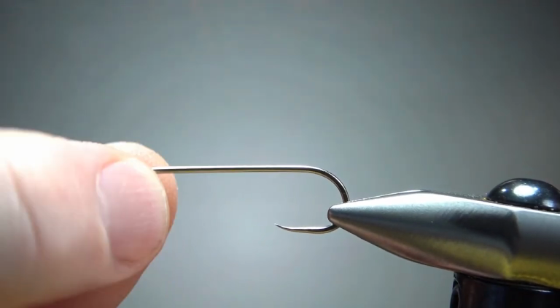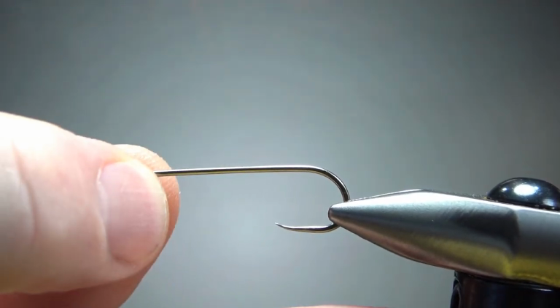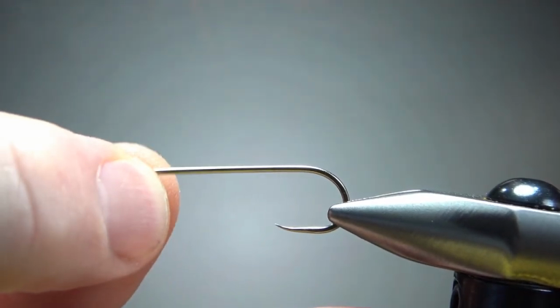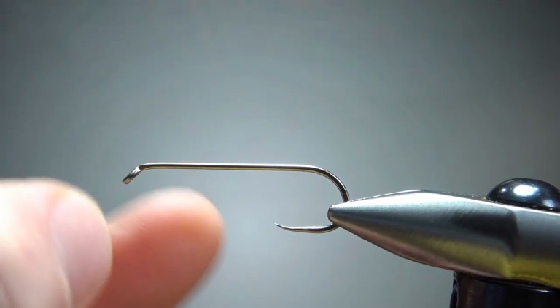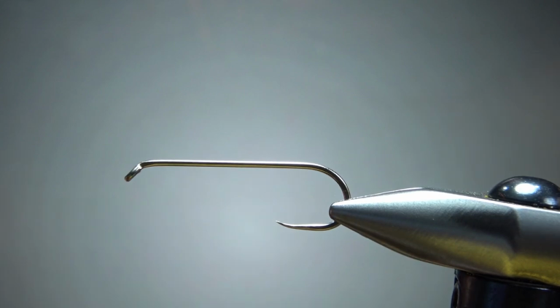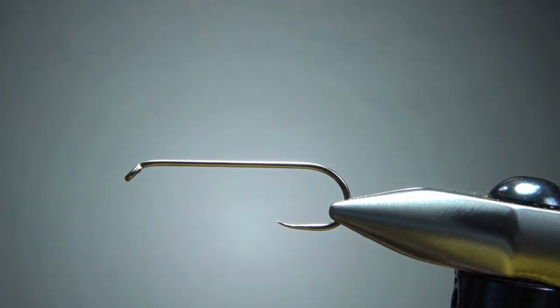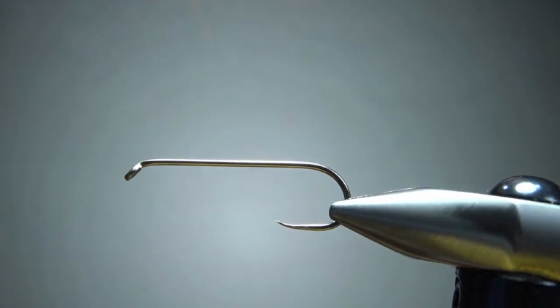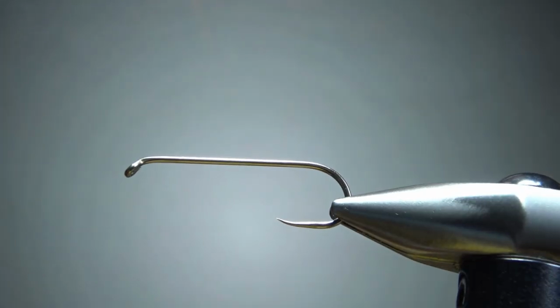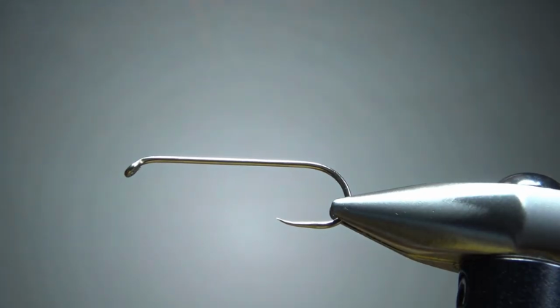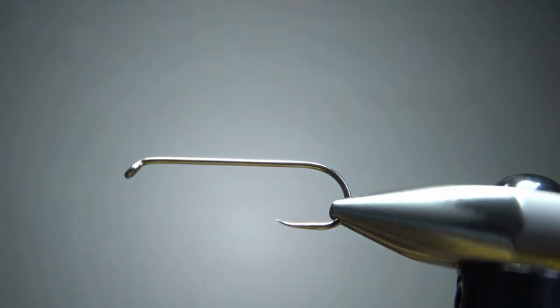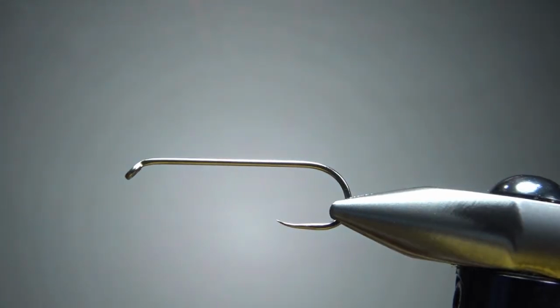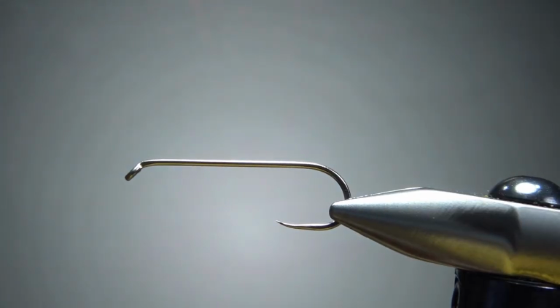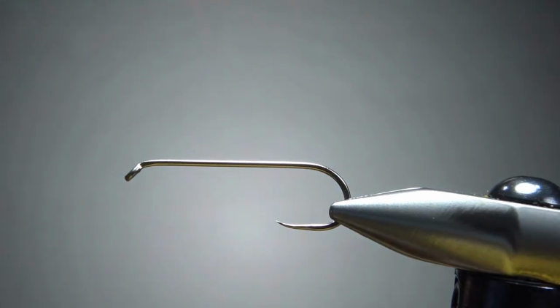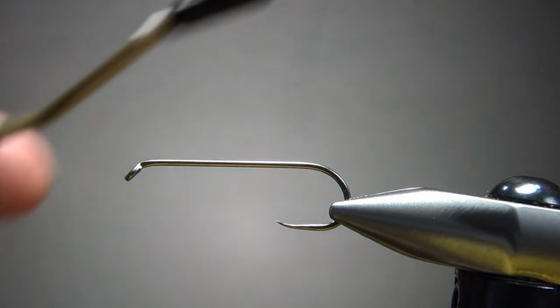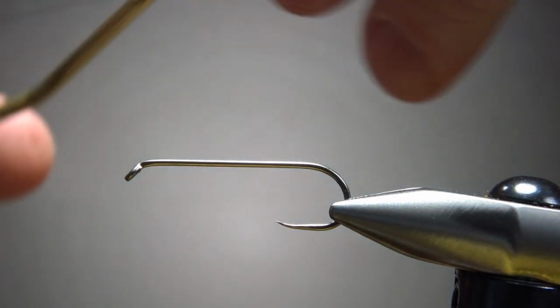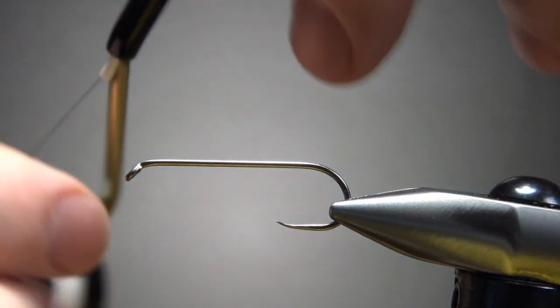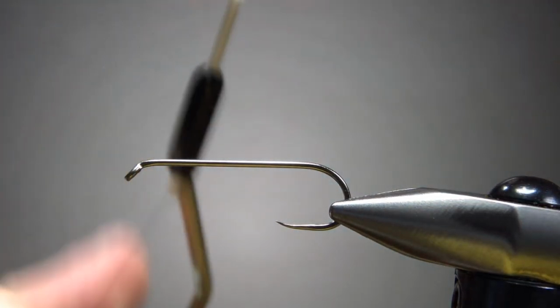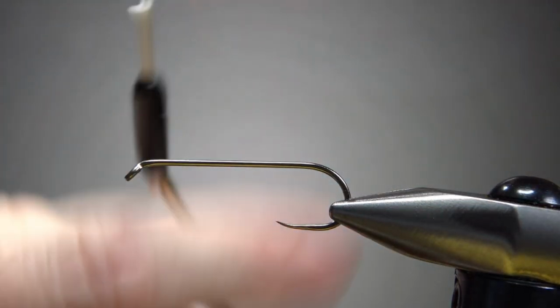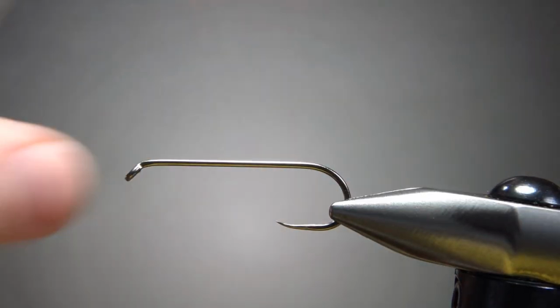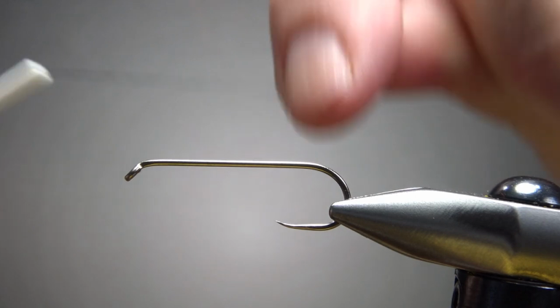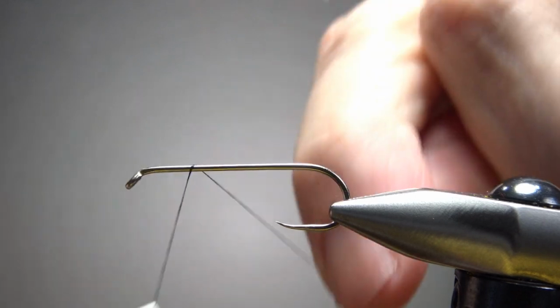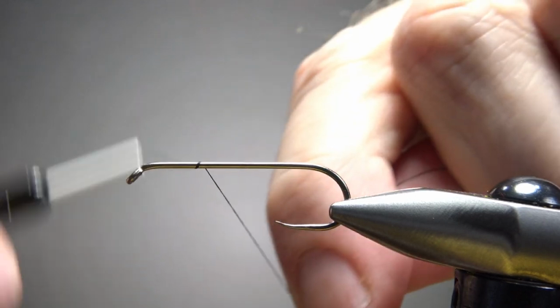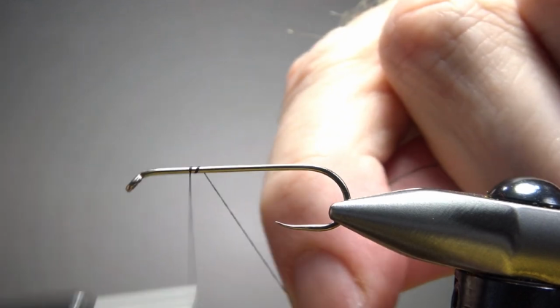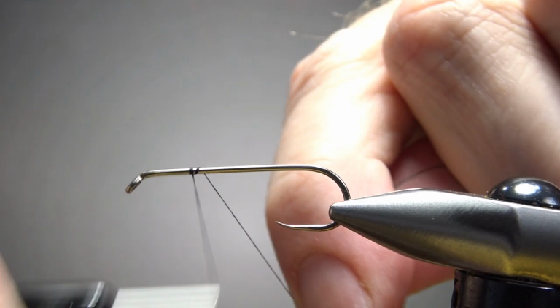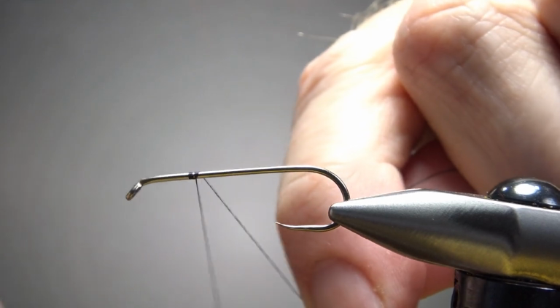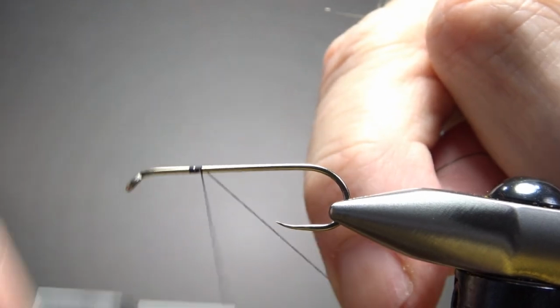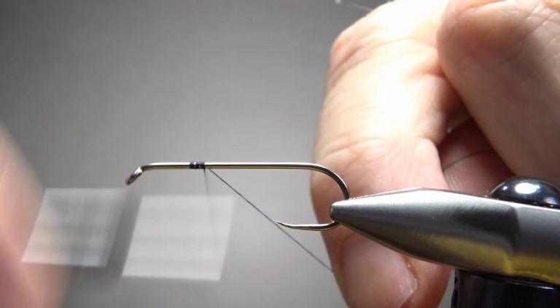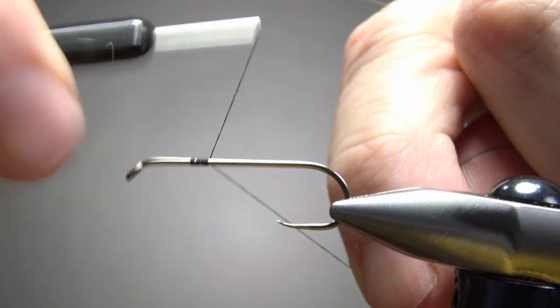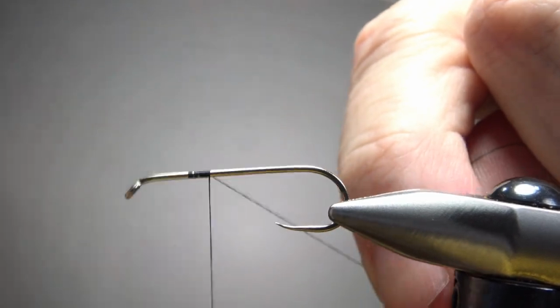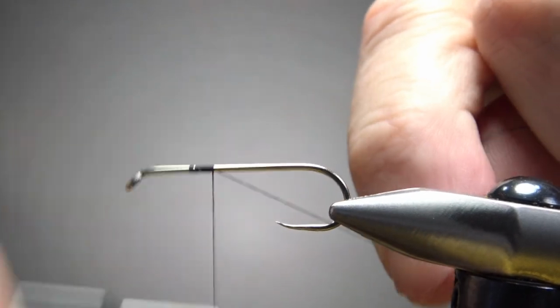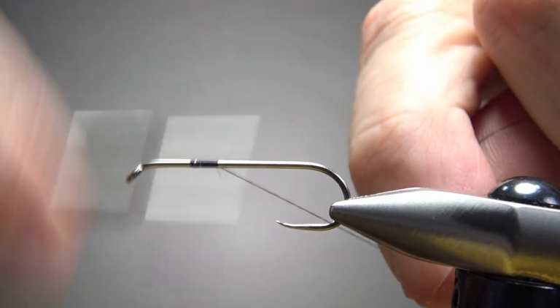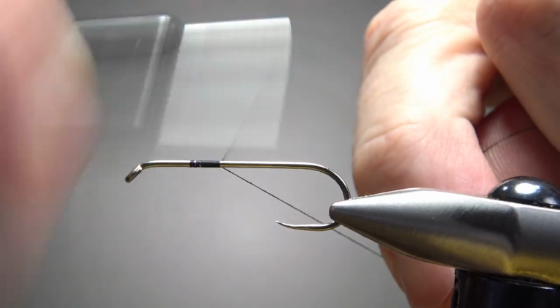This is a 3x long, 1x strong barbless streamer hook, and I'm going to step my thread up to a 140 denier — this is black. Let's catch it in somewhere in the middle and take it all the way to the back.